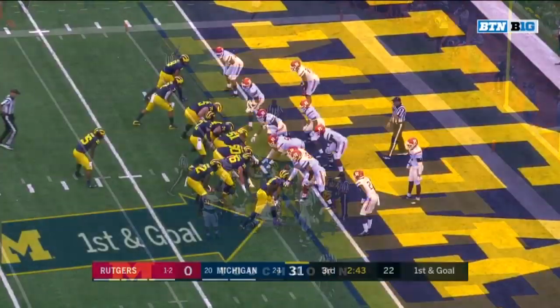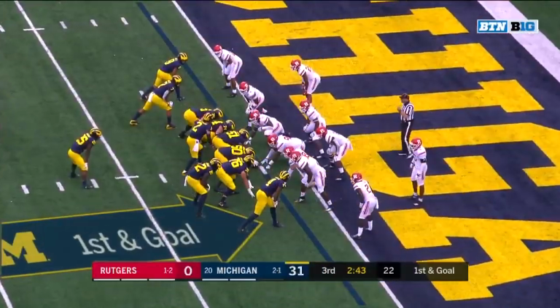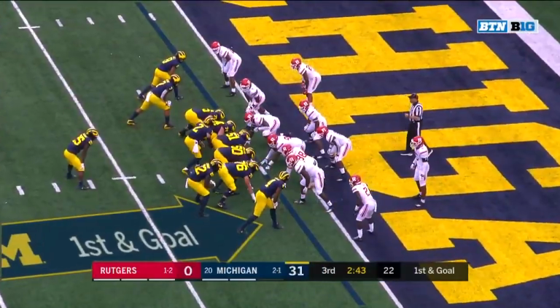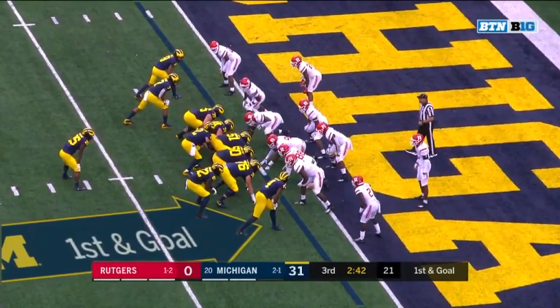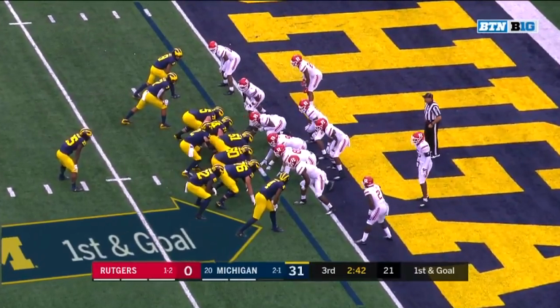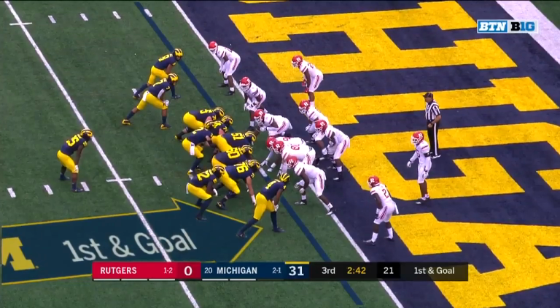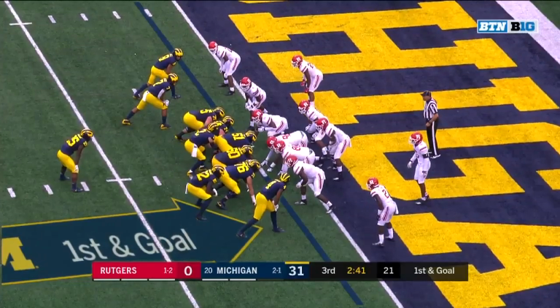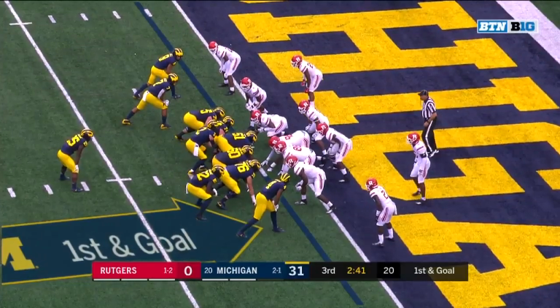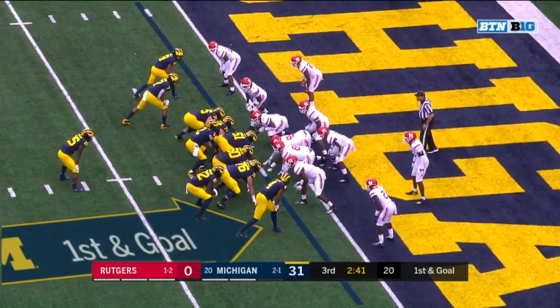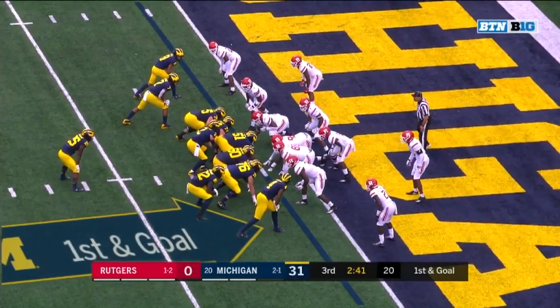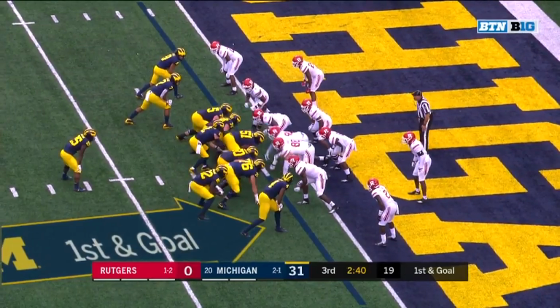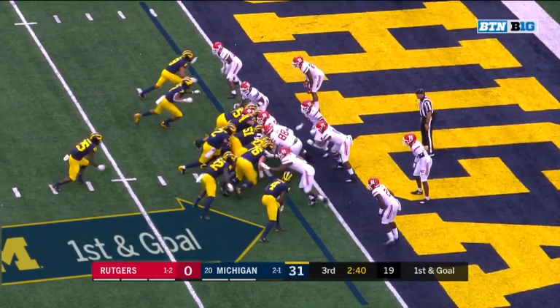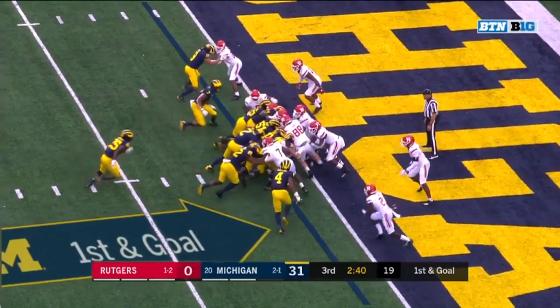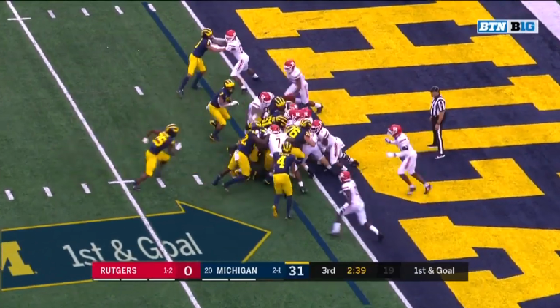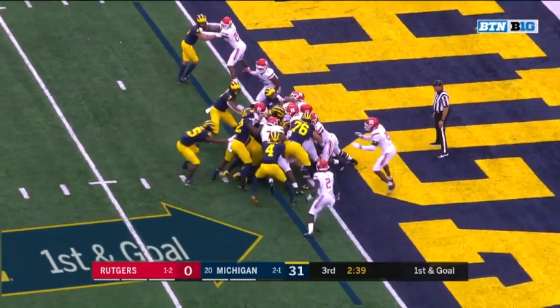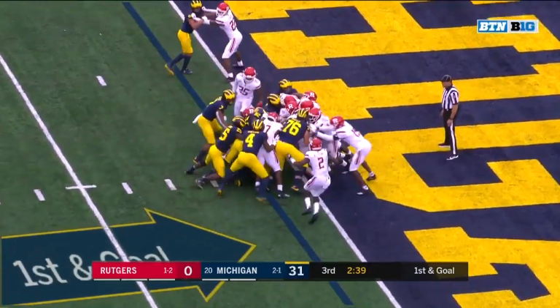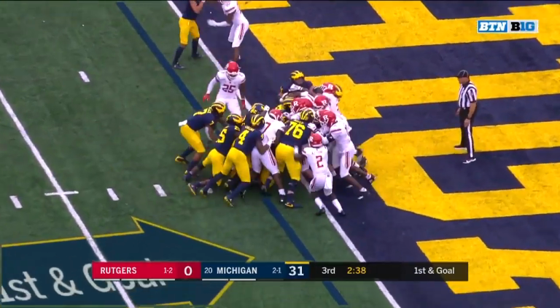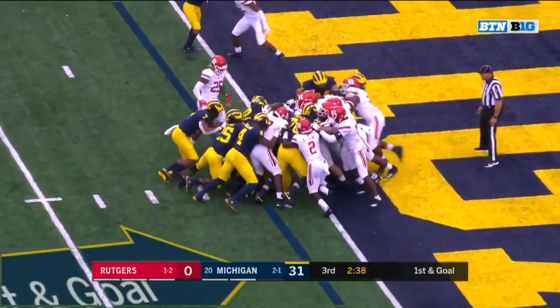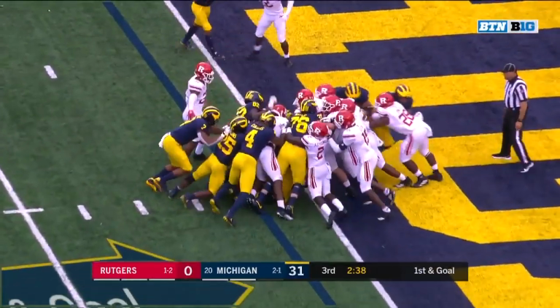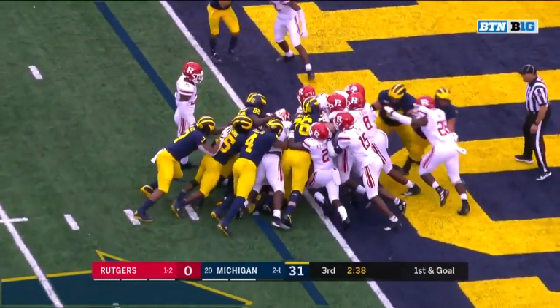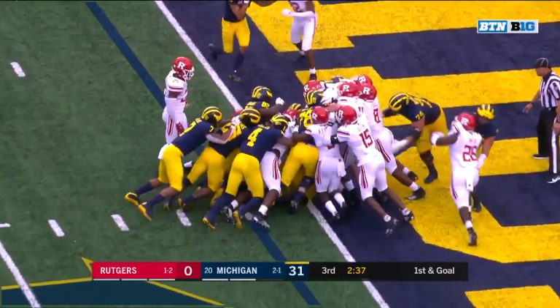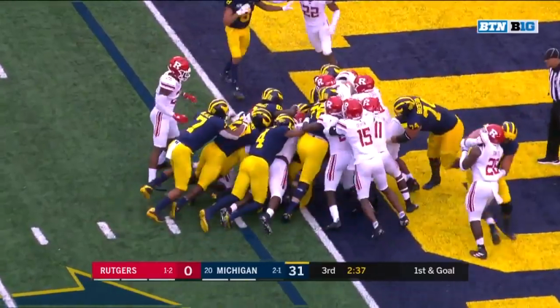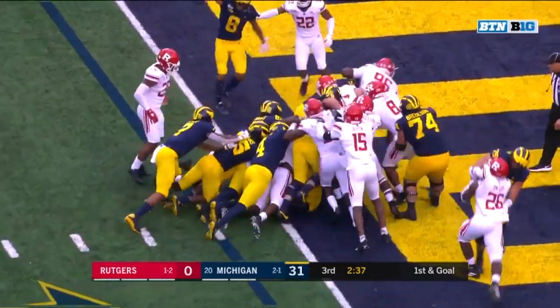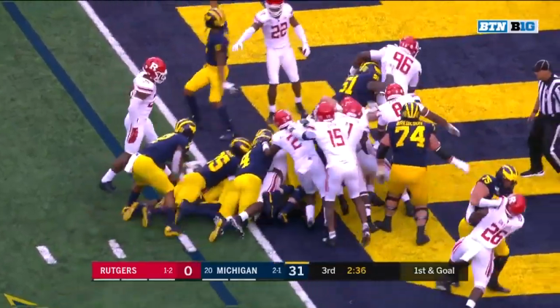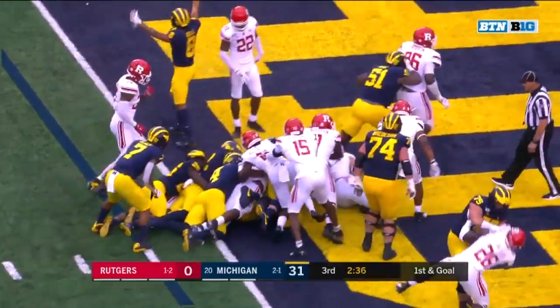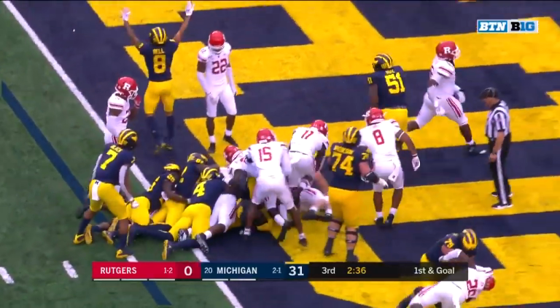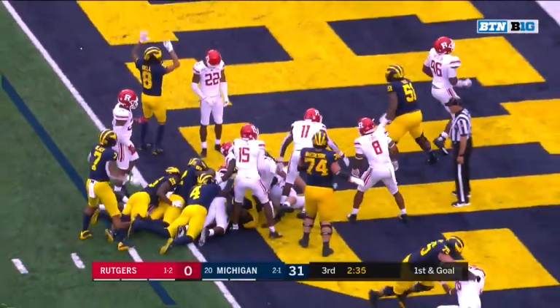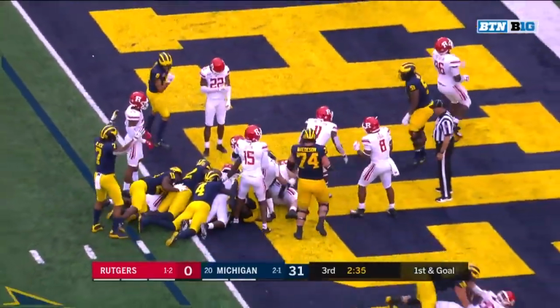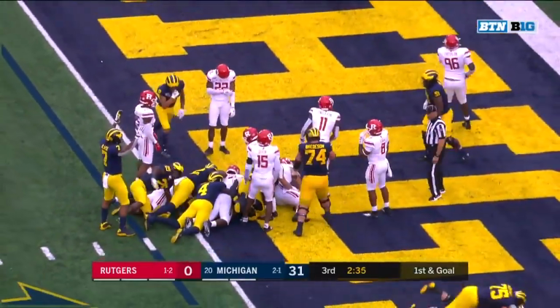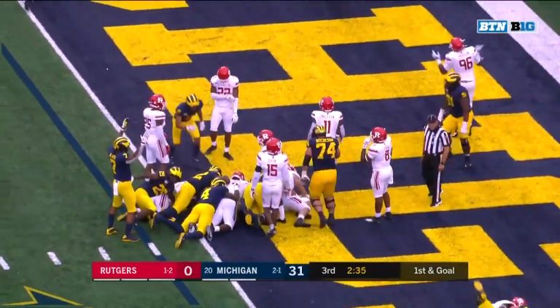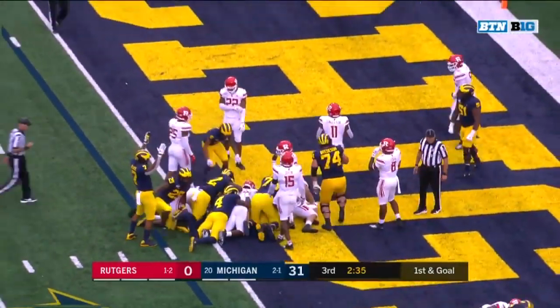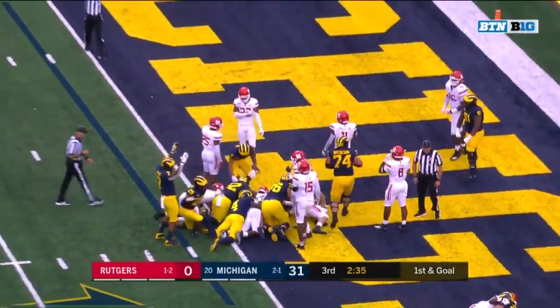Joe Moore — poor head, I should say. Hassan Haskins behind Patterson. Patterson driving for the goal line, Haskins trying to give him the push — he's in for the touchdown.